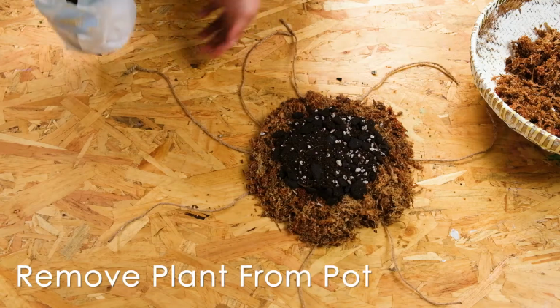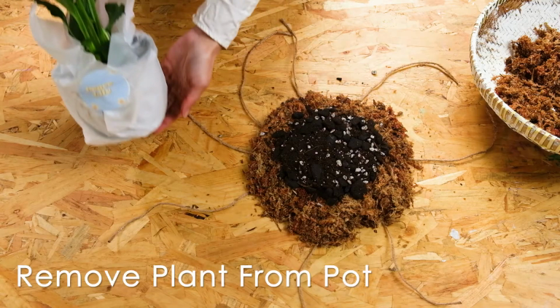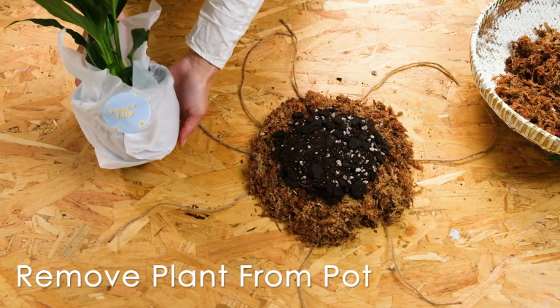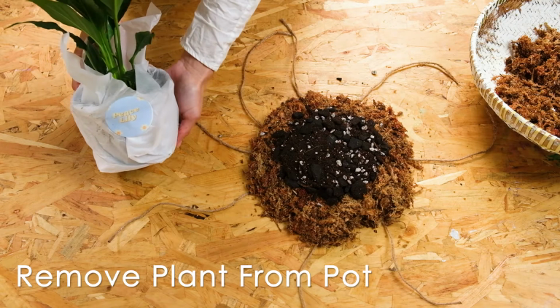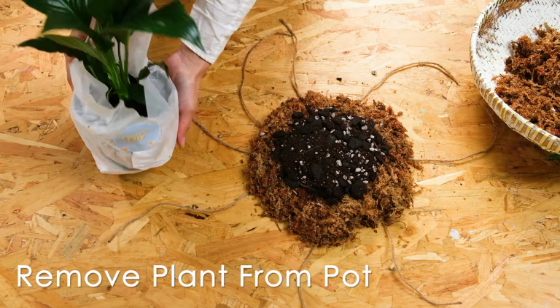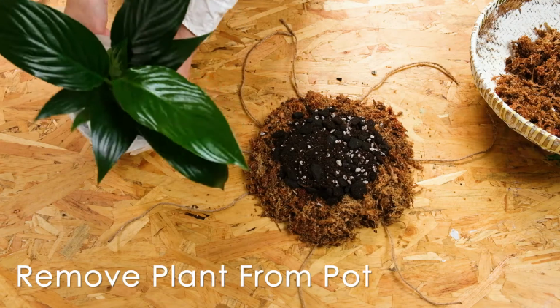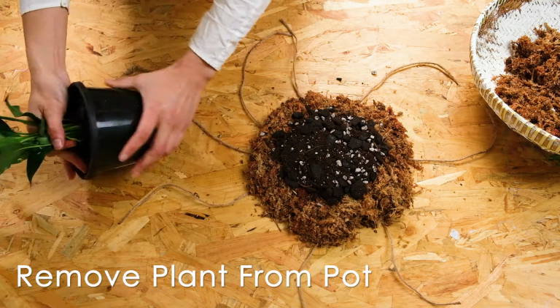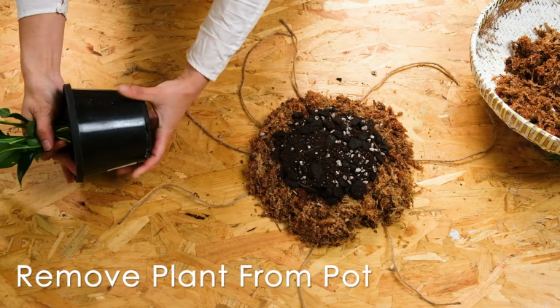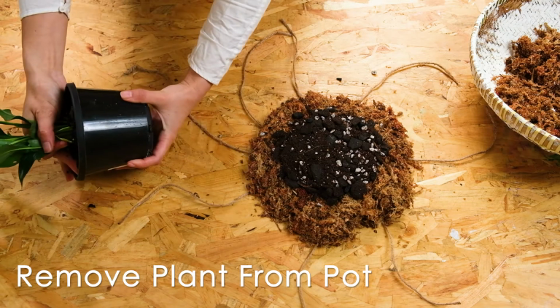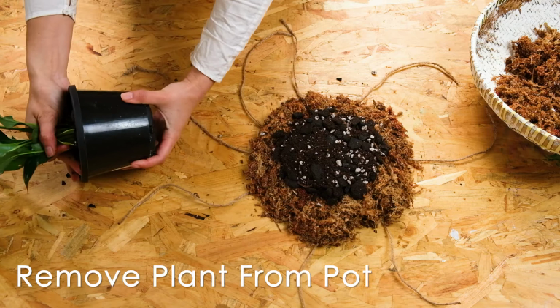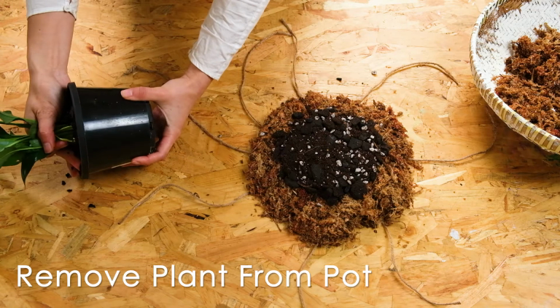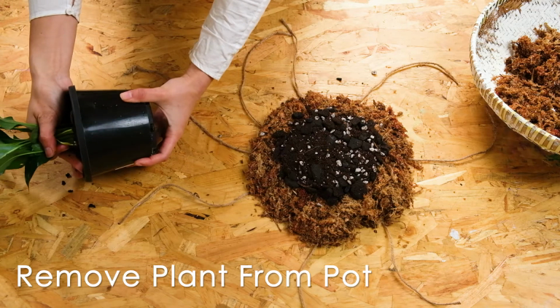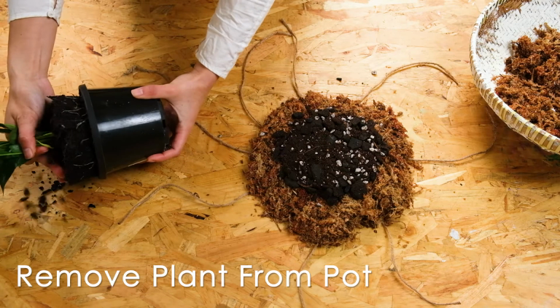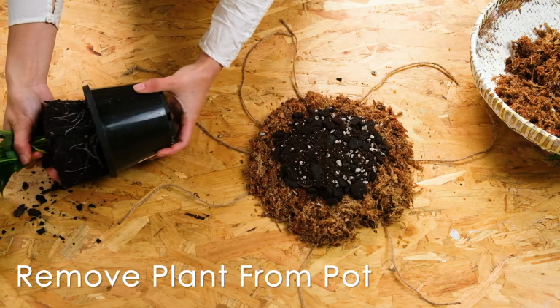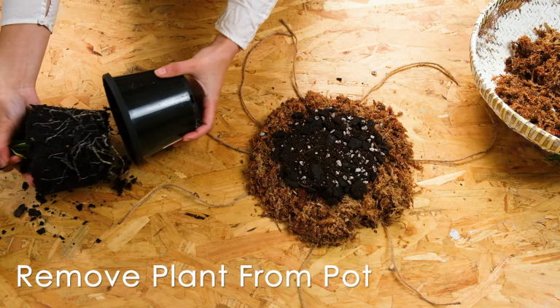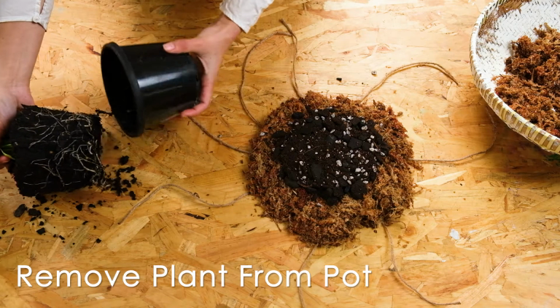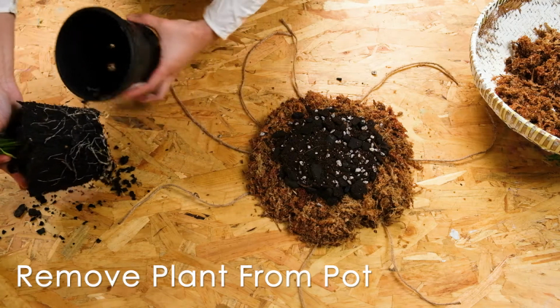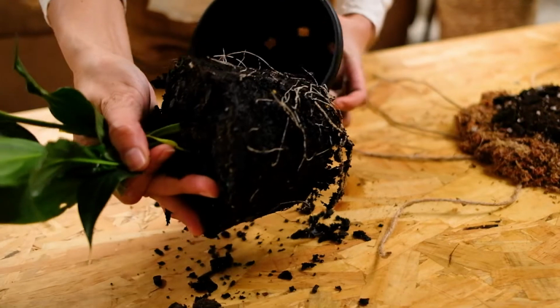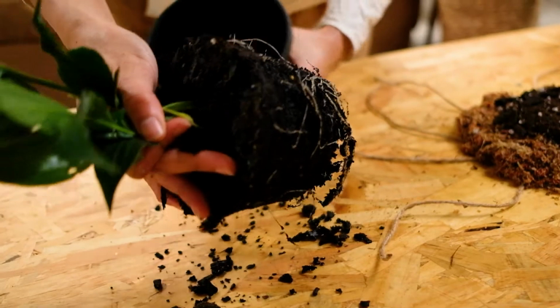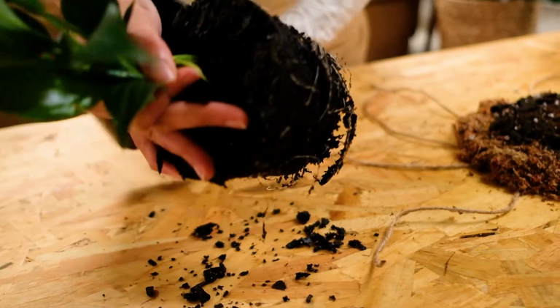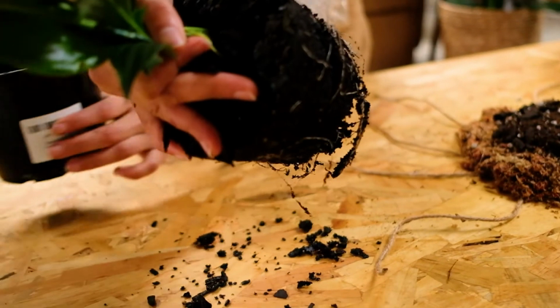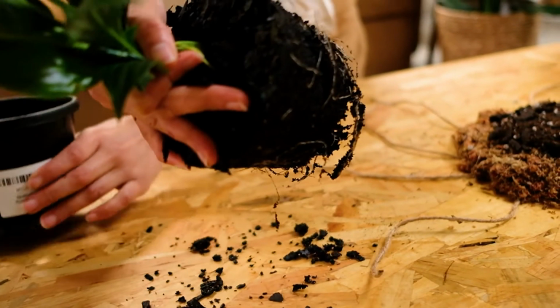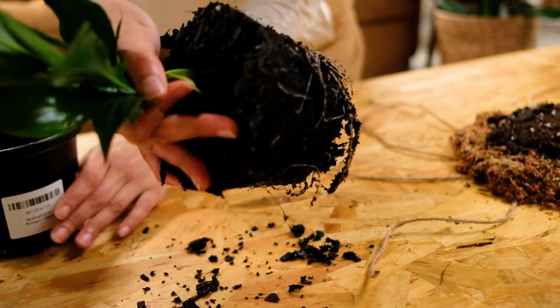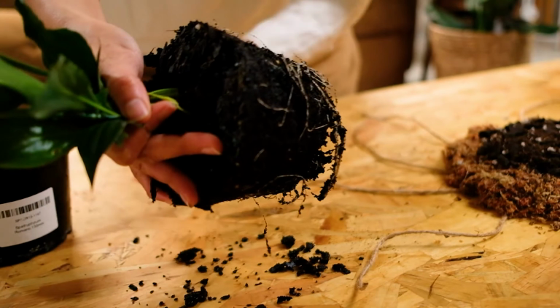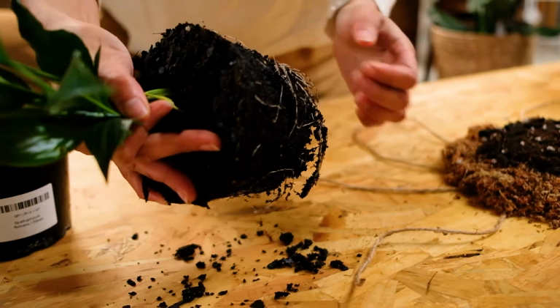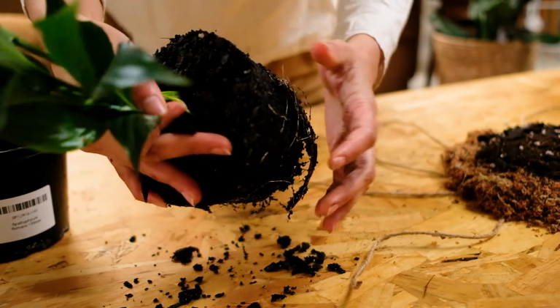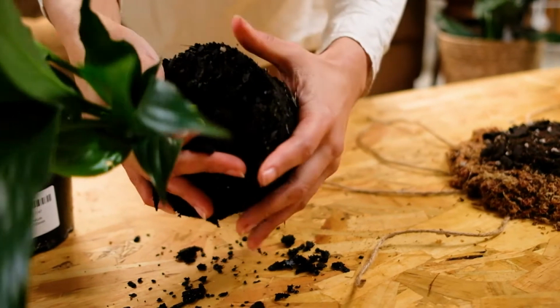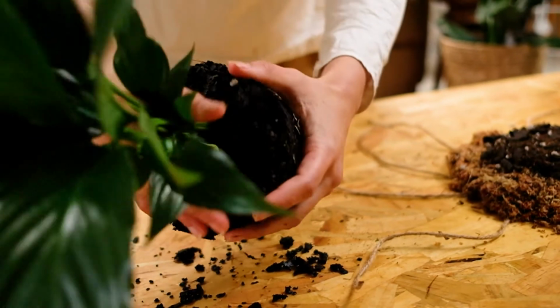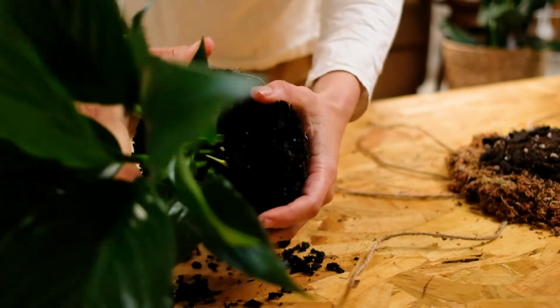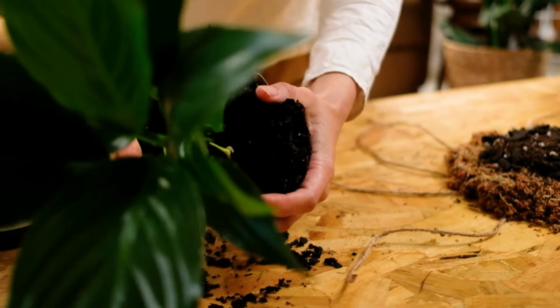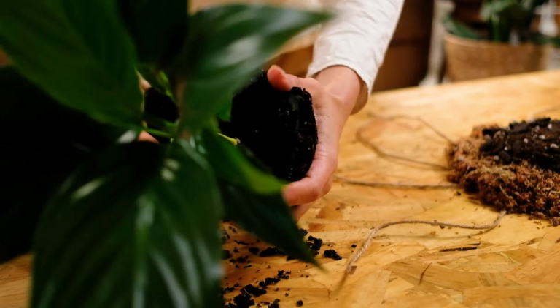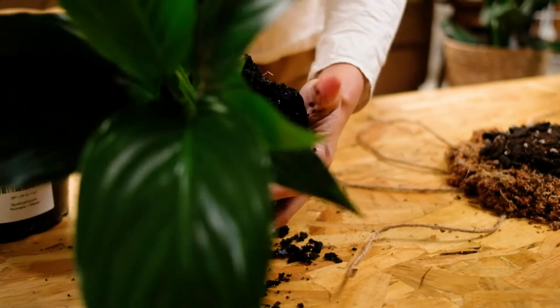Gently remove your plant from the pot. If it doesn't come out that easily, just squeeze the sides of the pot gently and hold the top of the soil whilst tipping the plant to its side. This should release the plant.